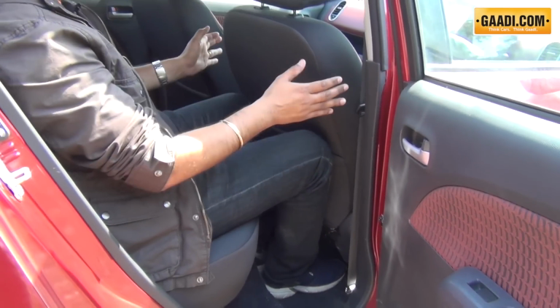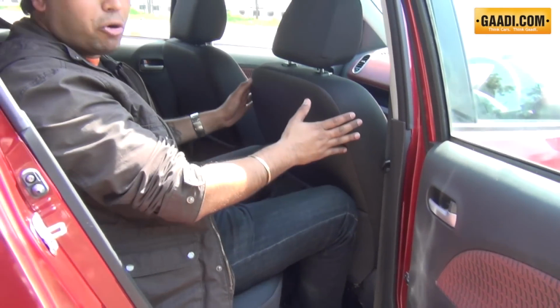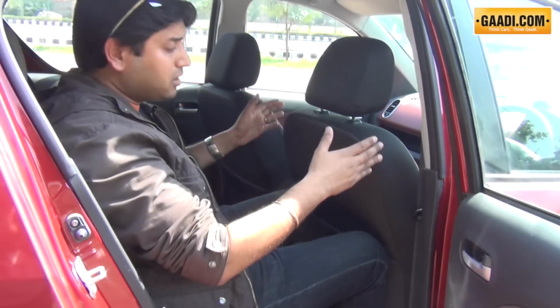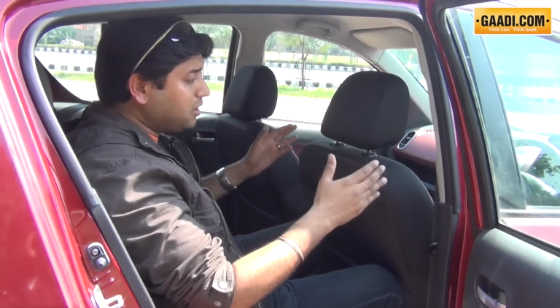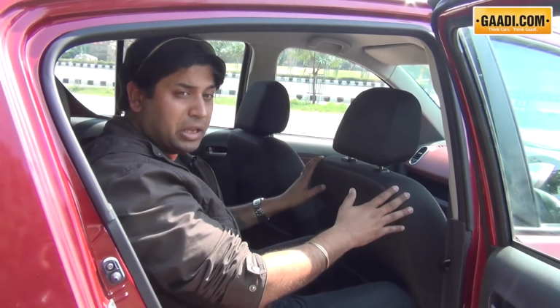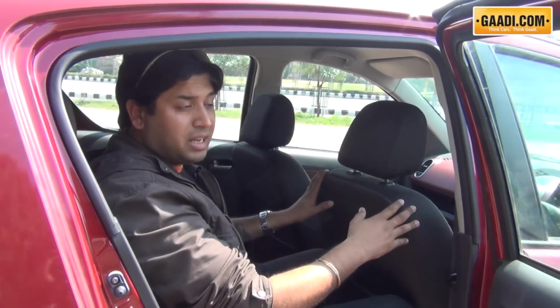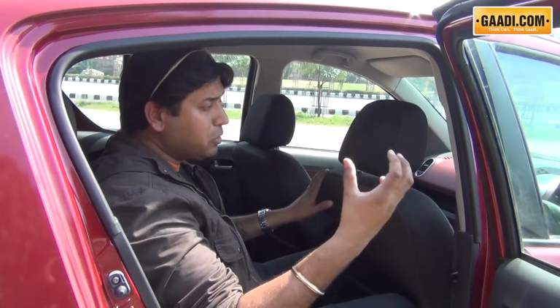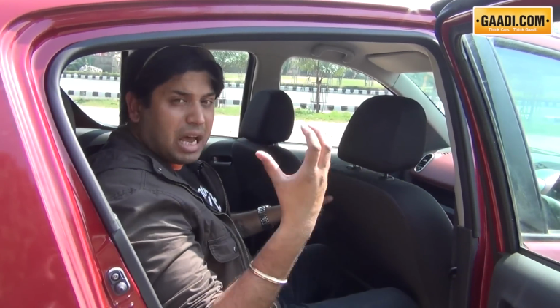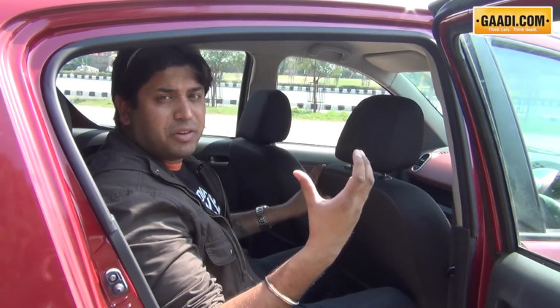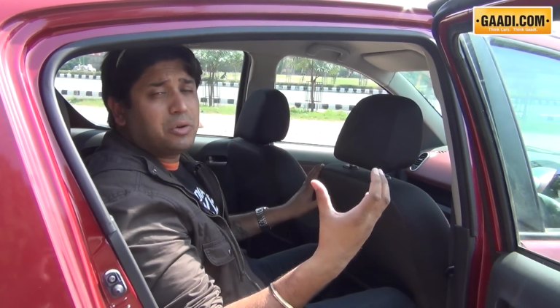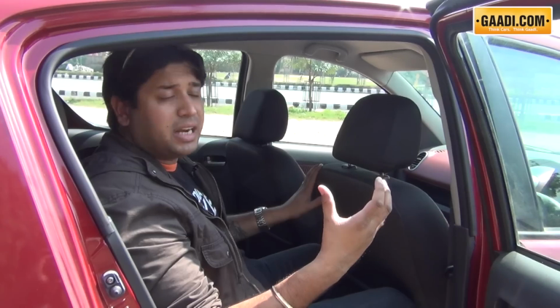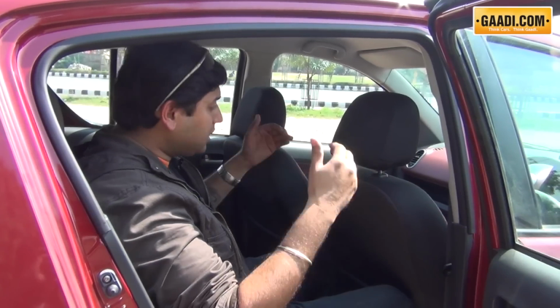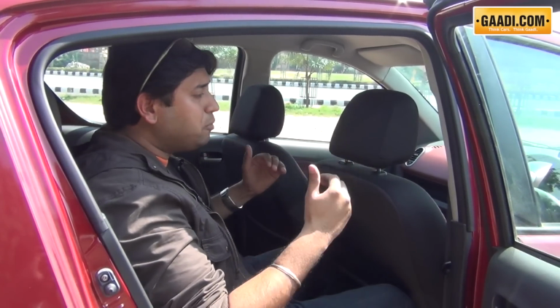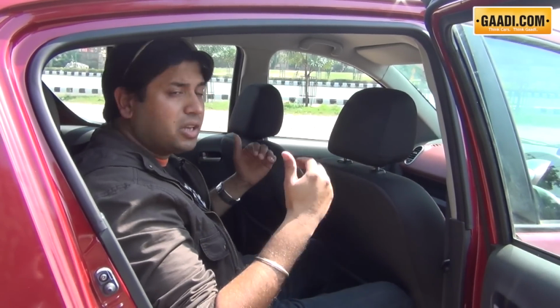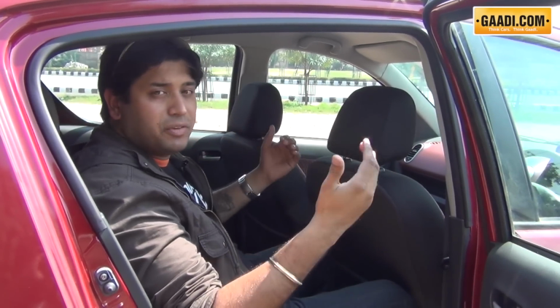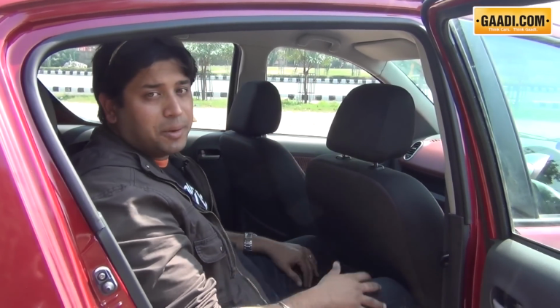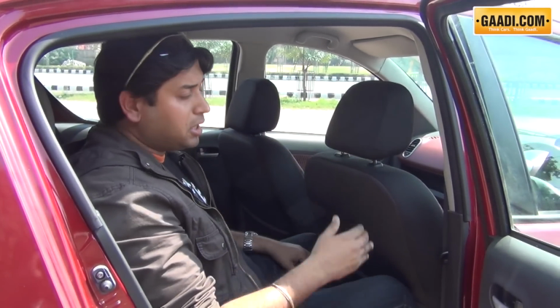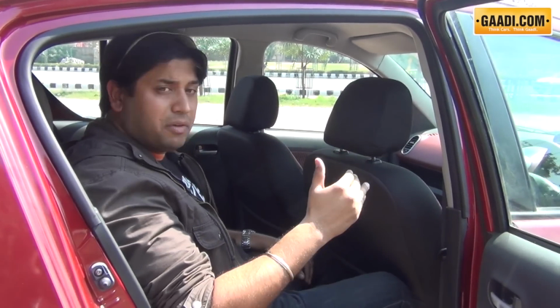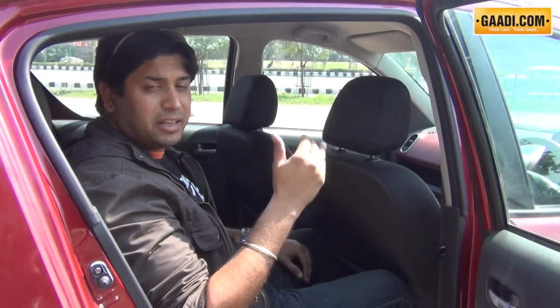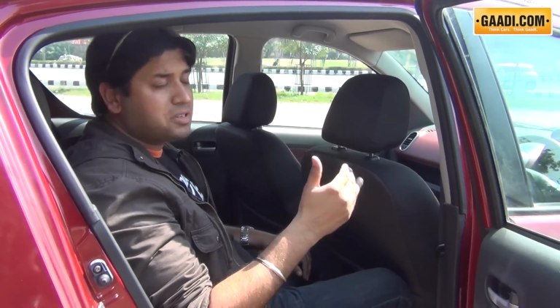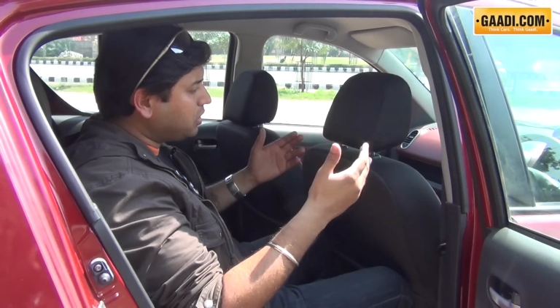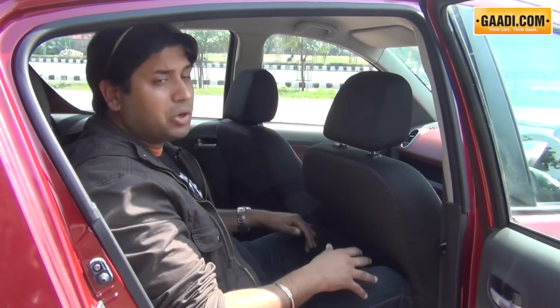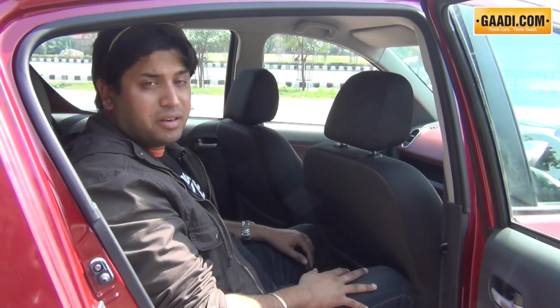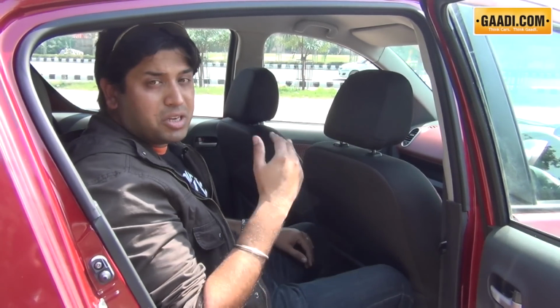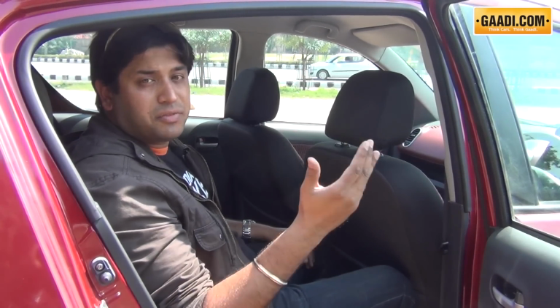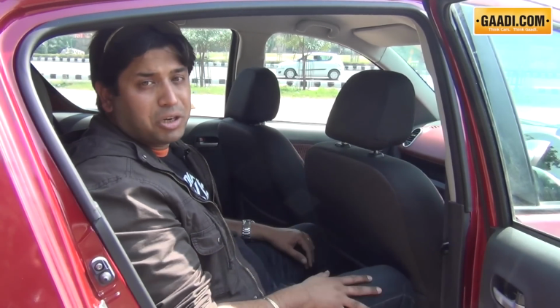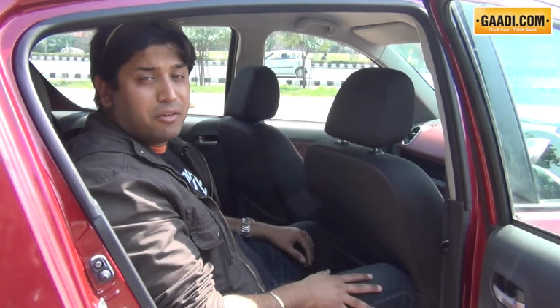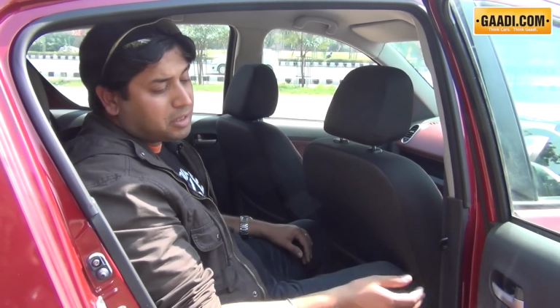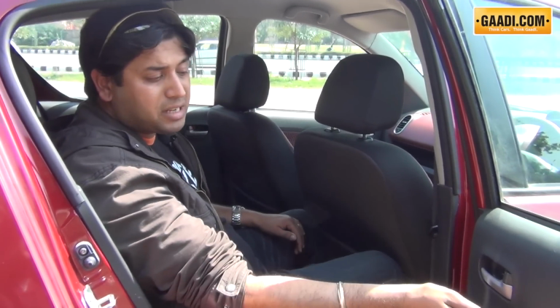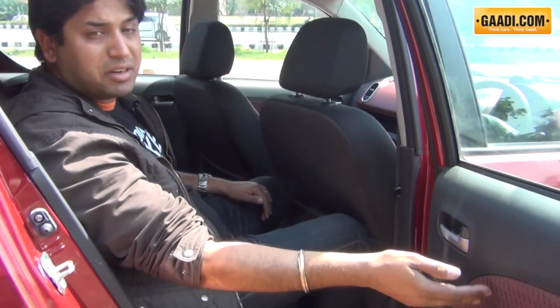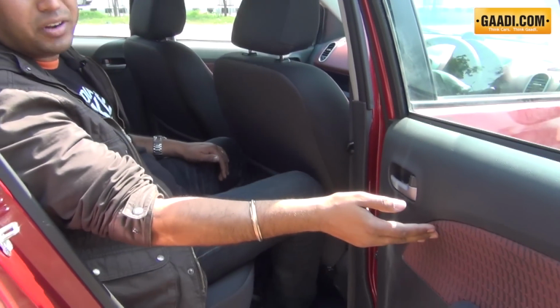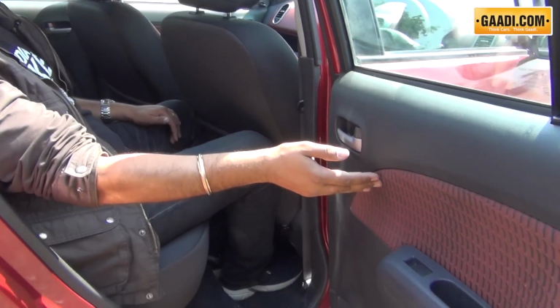Apart from this drawback, the Ritz interiors are very good. The windows give an airy feel to the inside, and the high seating posture gives you good visibility. The mid-level and top-end versions get dual-tone interiors, which impart a sense of sportiness — for example, the door pads have a touch of red here.